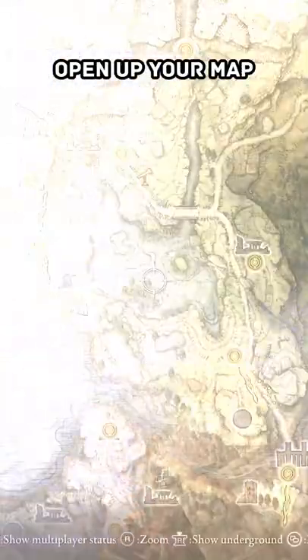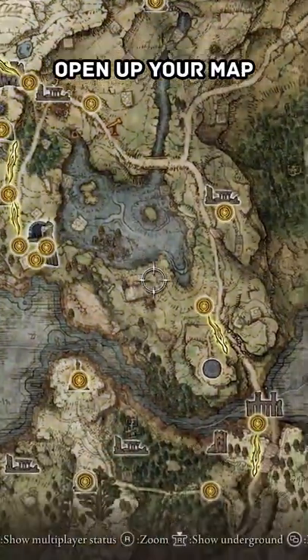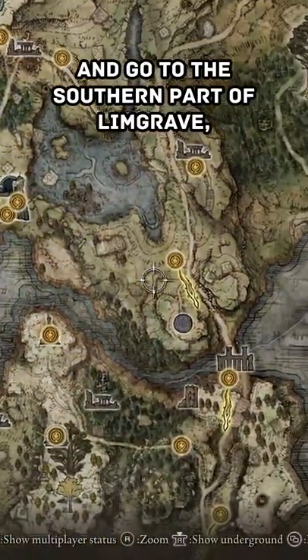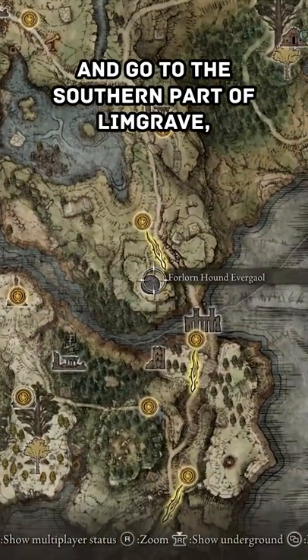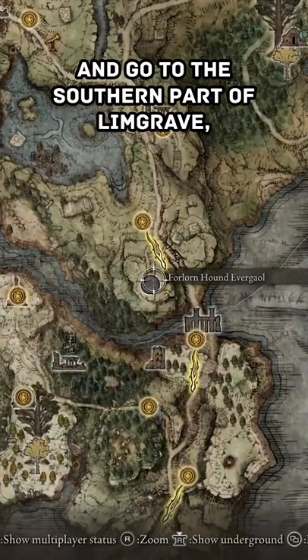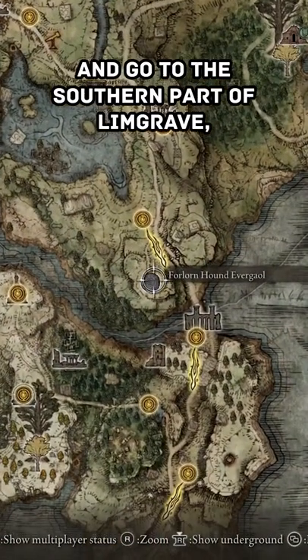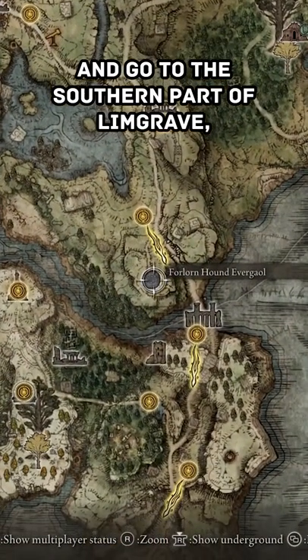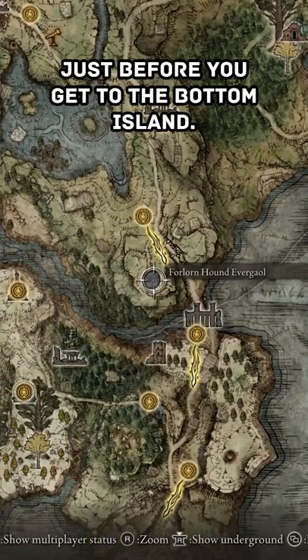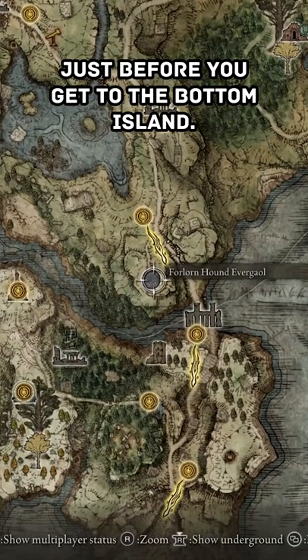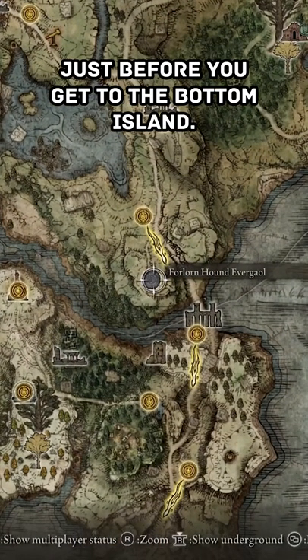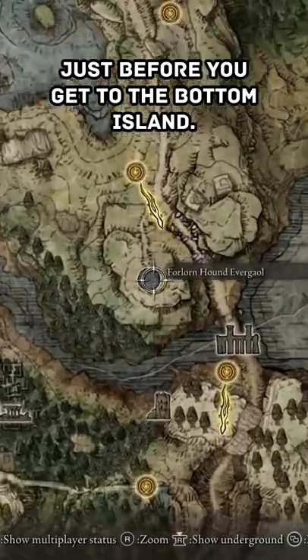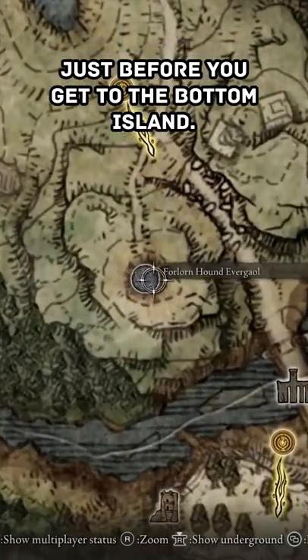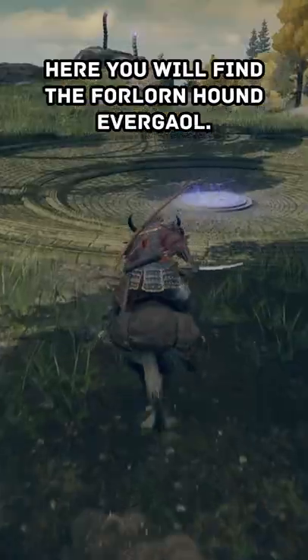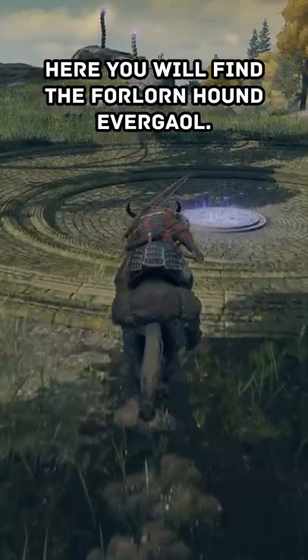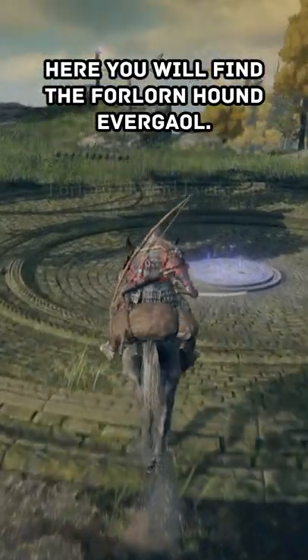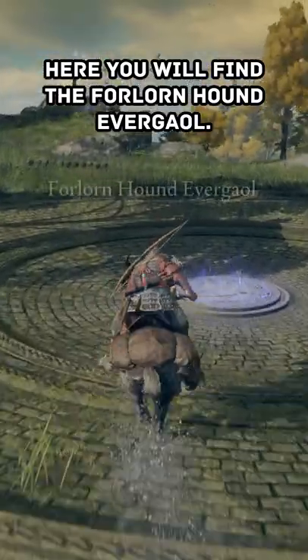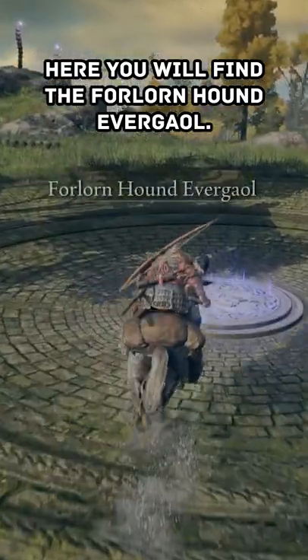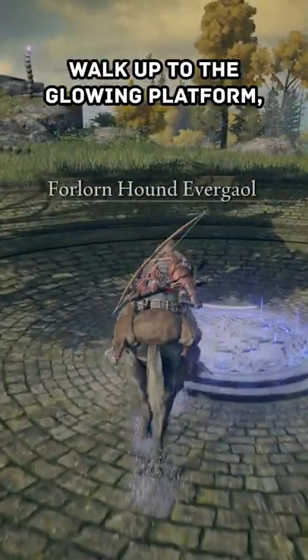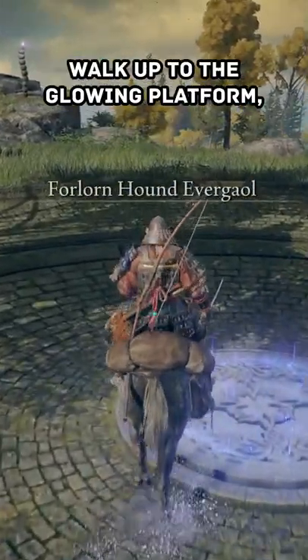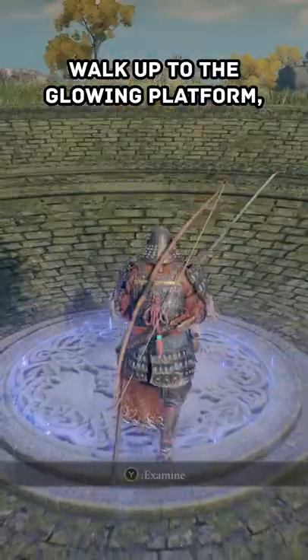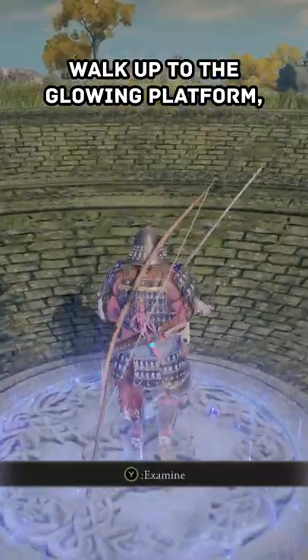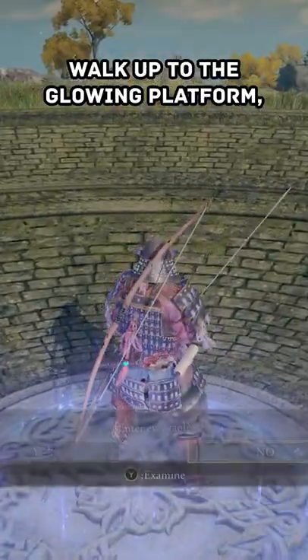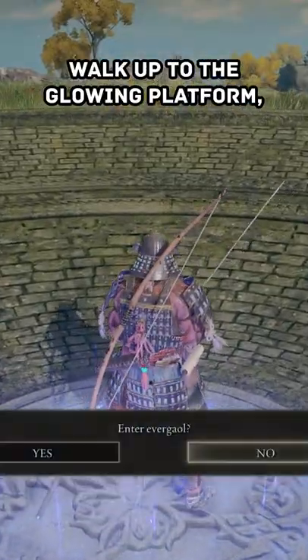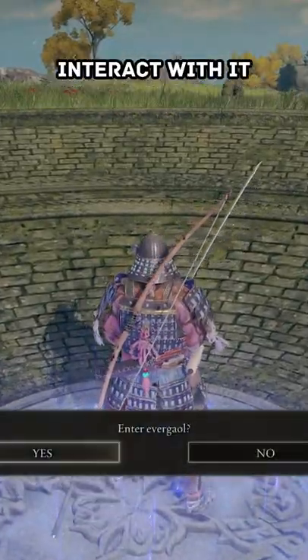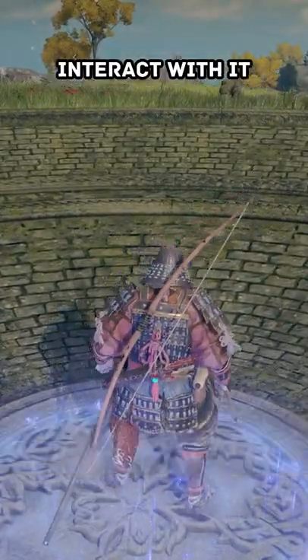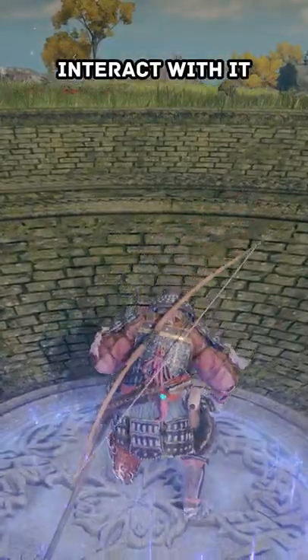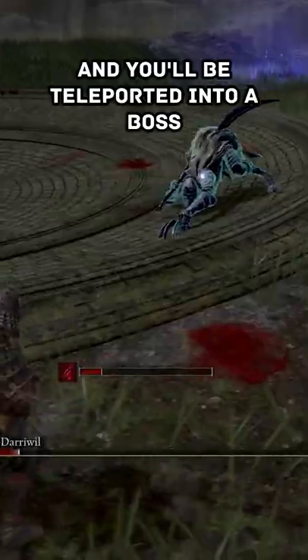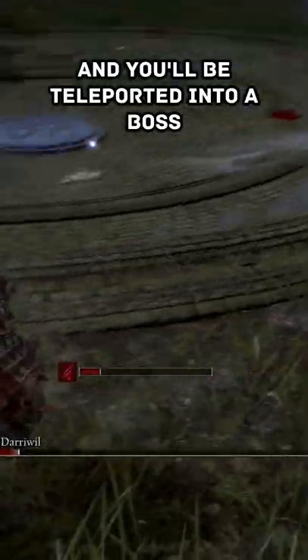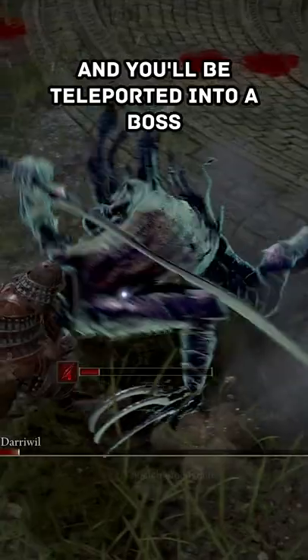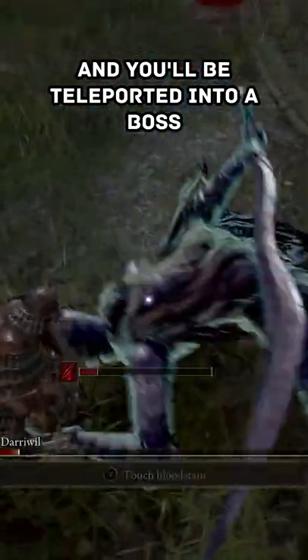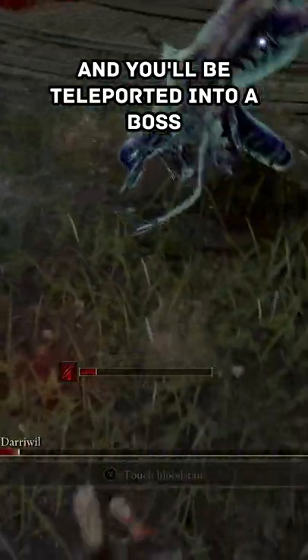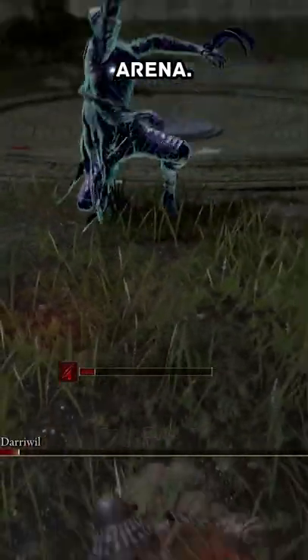Open up your map and go to the southern part of Limgrave, just before you get to the bottom island. Here you will find the Forlorn Hound Evergoal. Walk up to the glowing platform, interact with it and you'll be teleported into a boss arena.